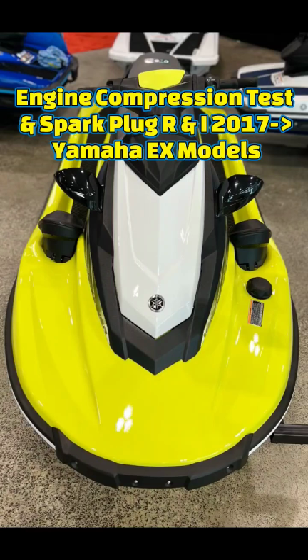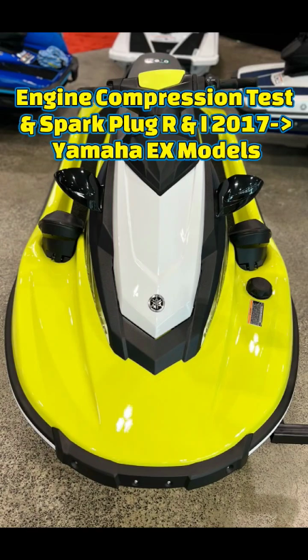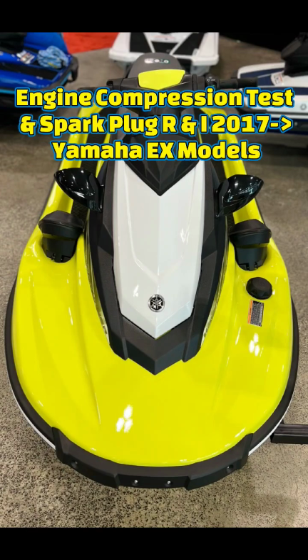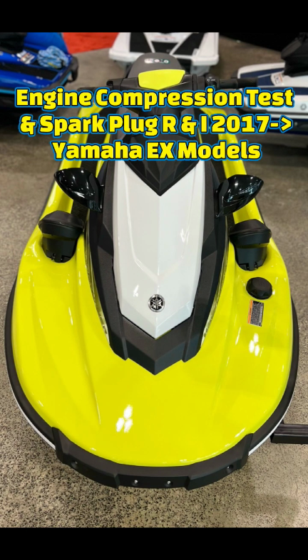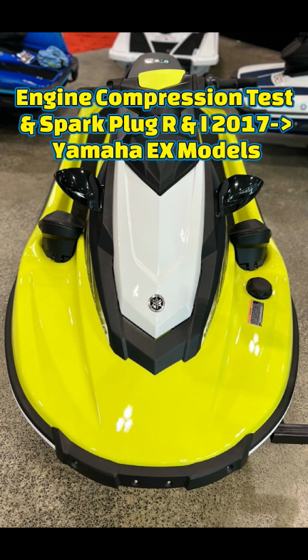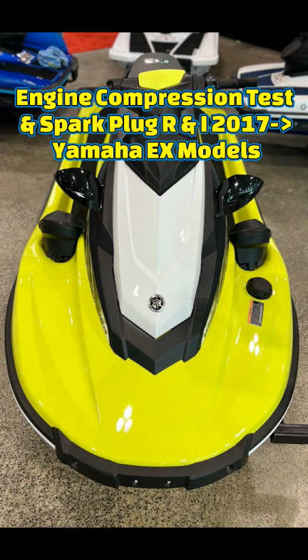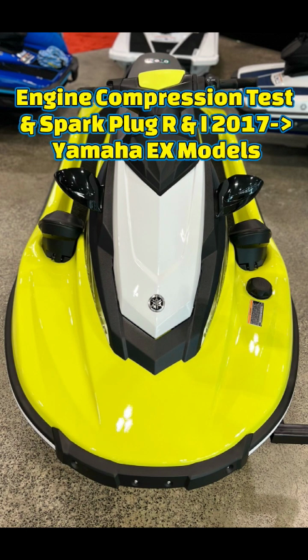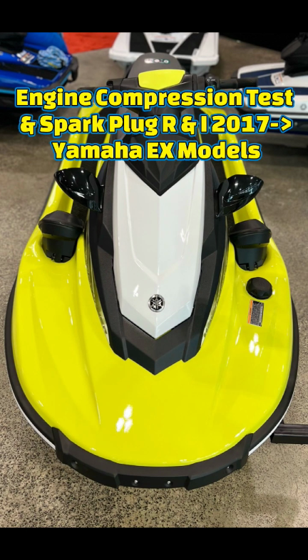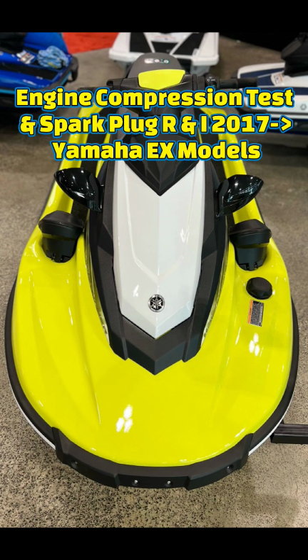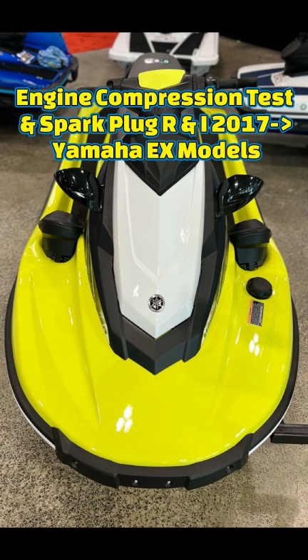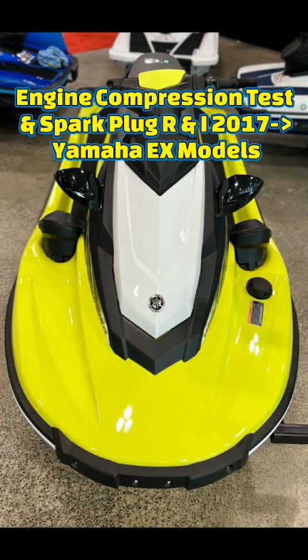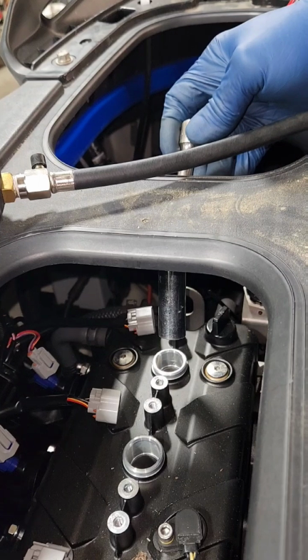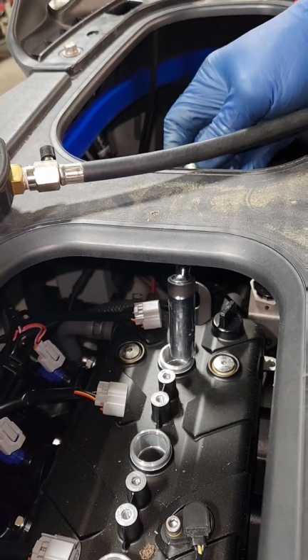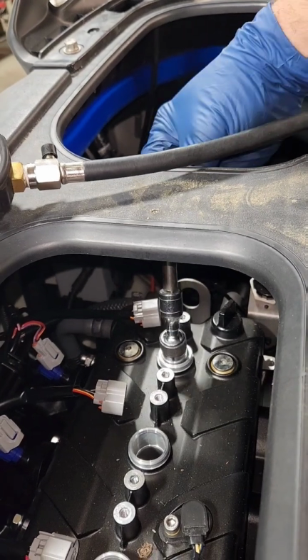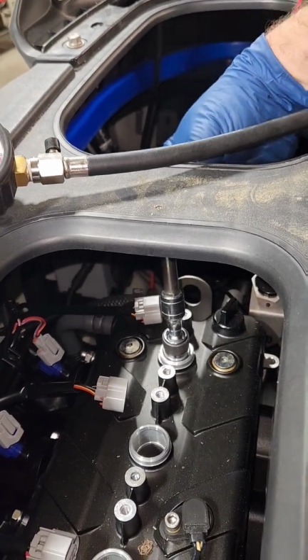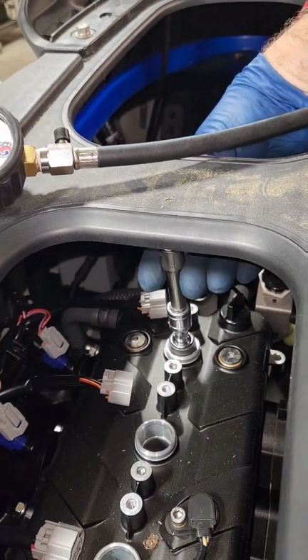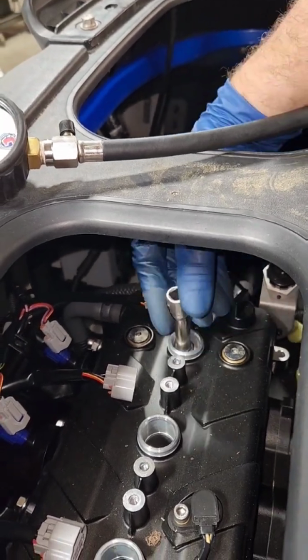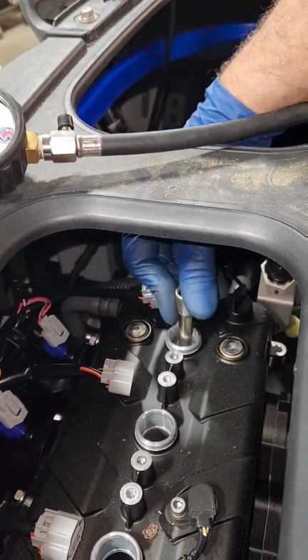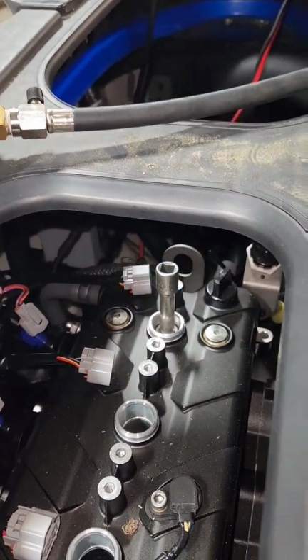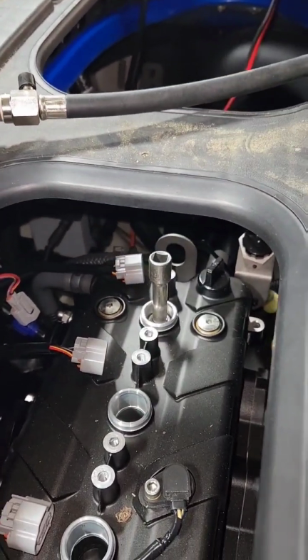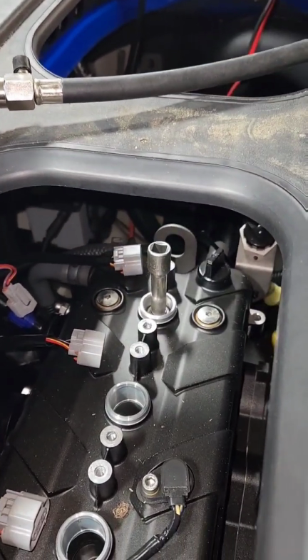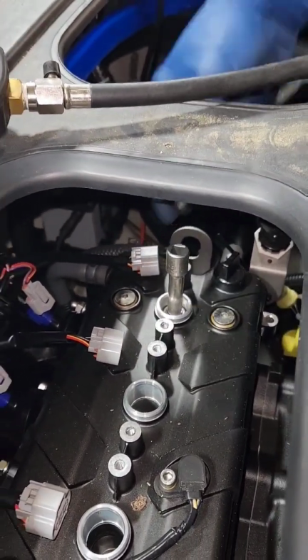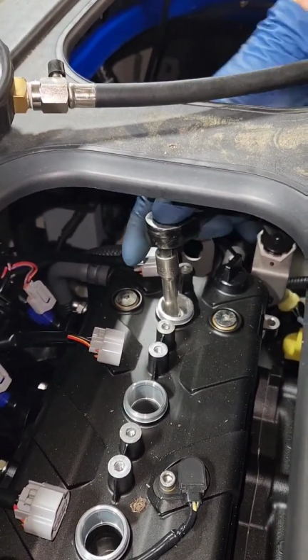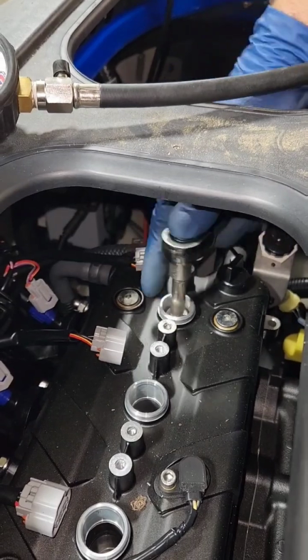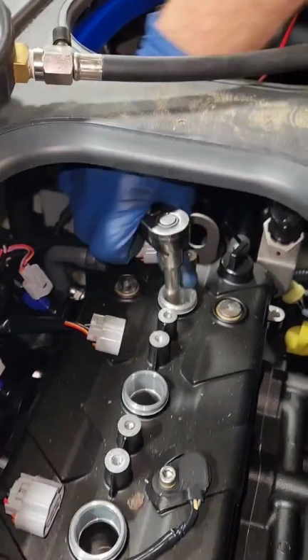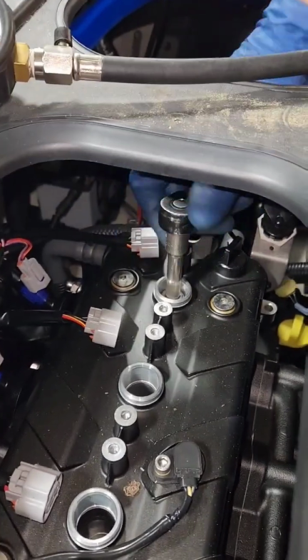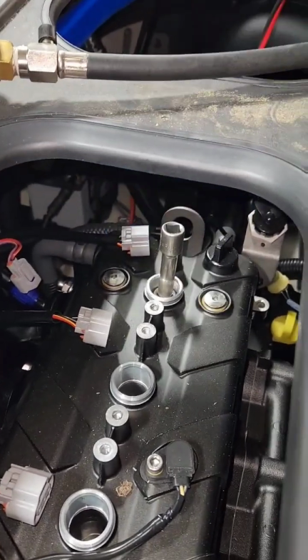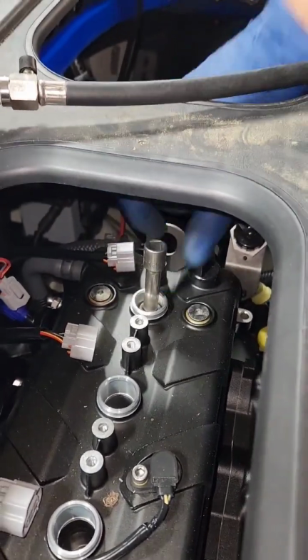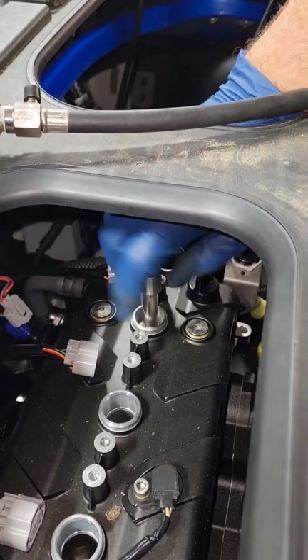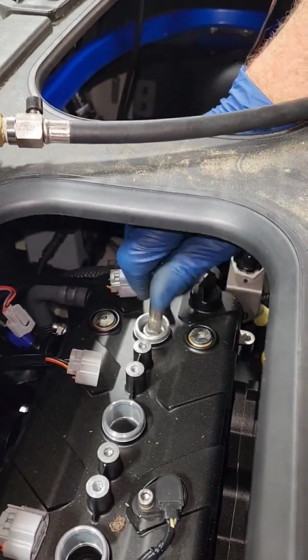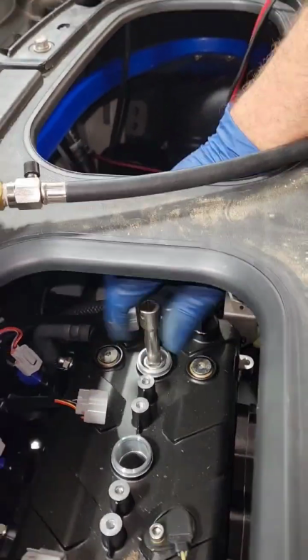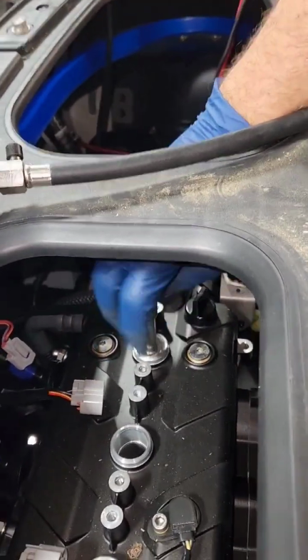In this video I am performing an engine compression test on a TR1 equipped Yamaha EX ski. If you have ever had a problem removing your number three spark plug, check out this tool. This is the tool configuration you need to remove and install the number three spark plug for the compression test.